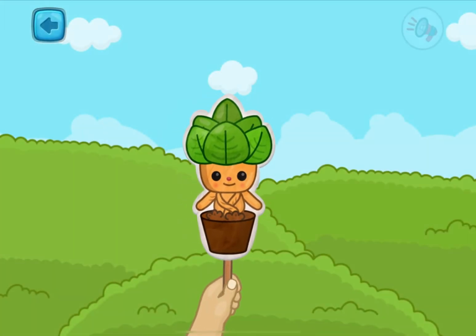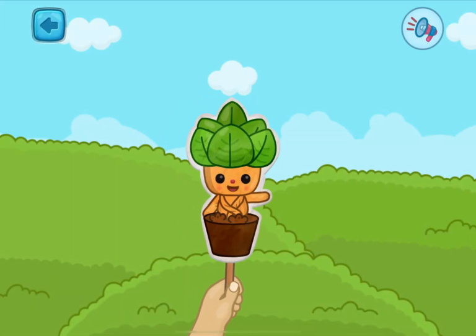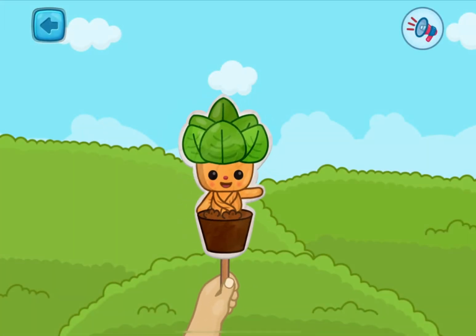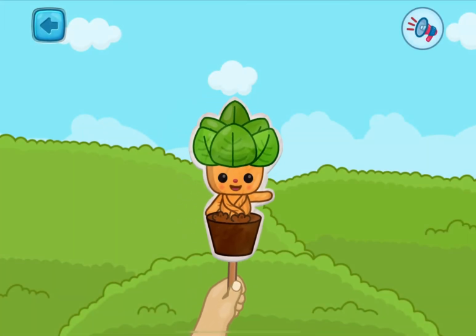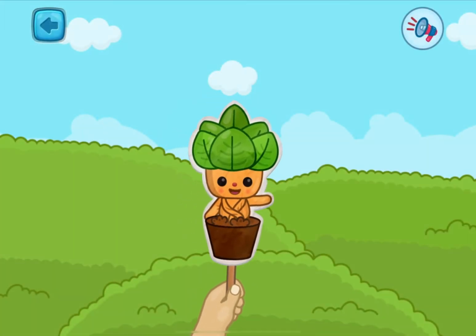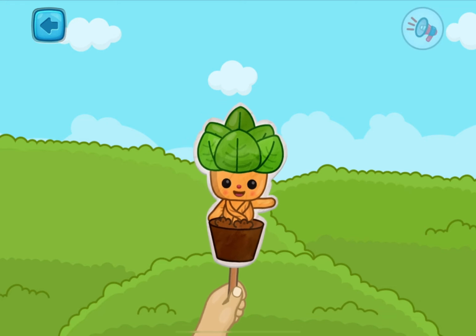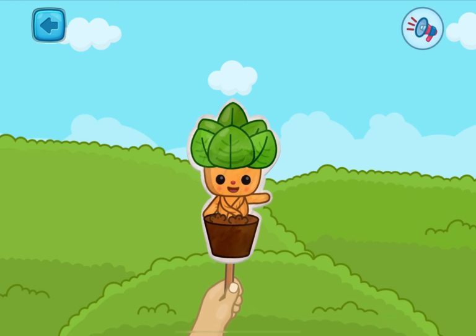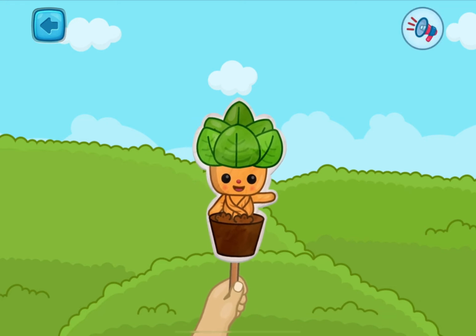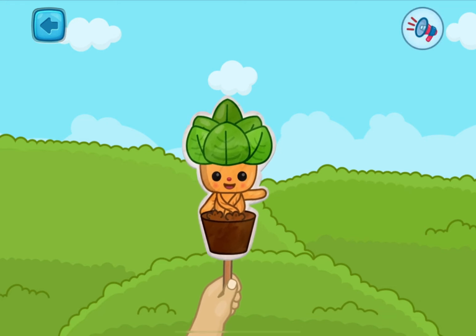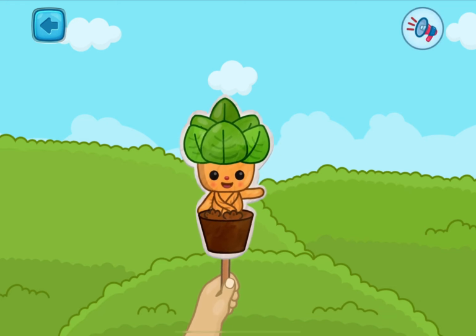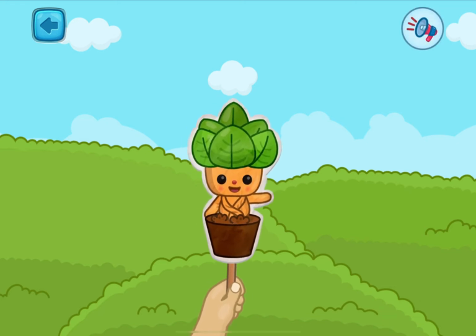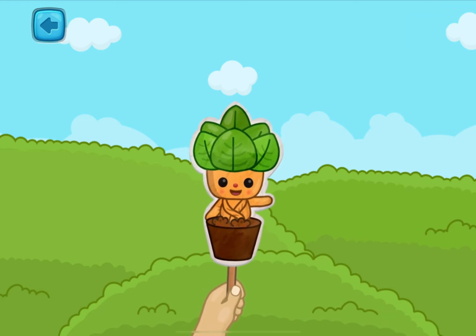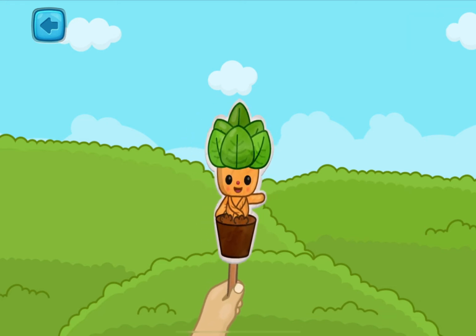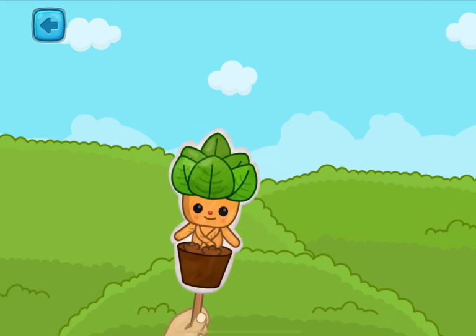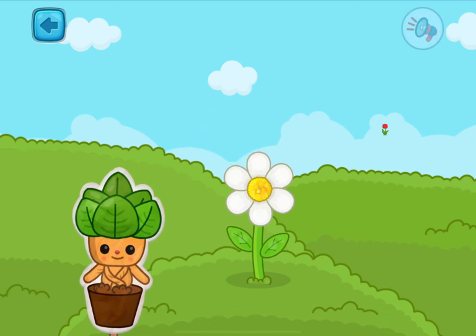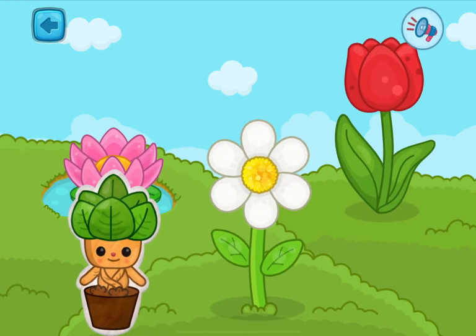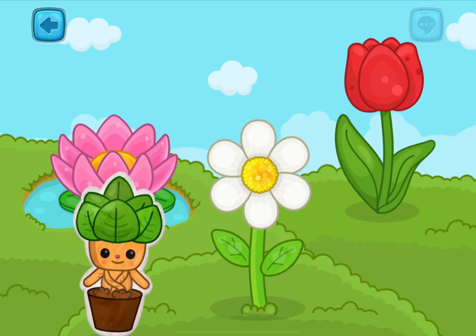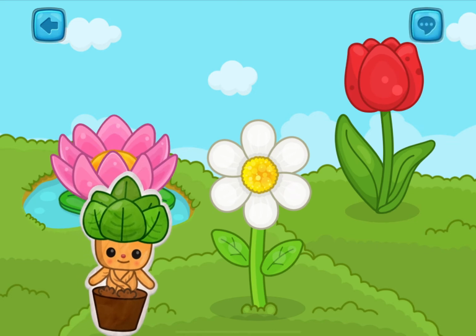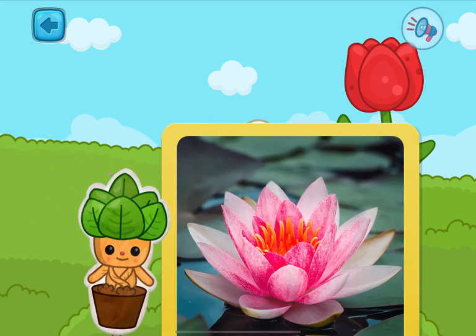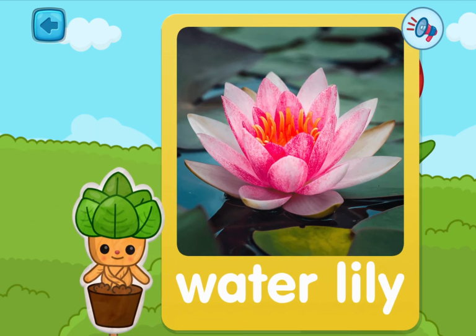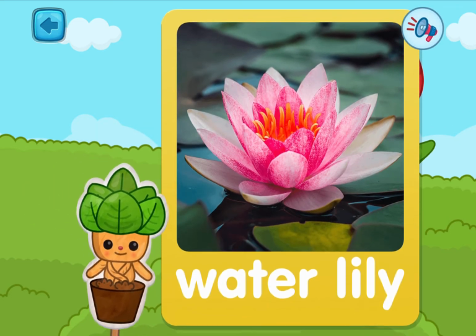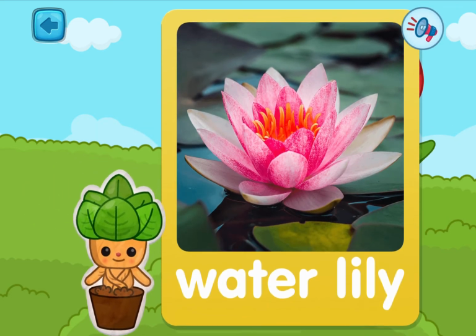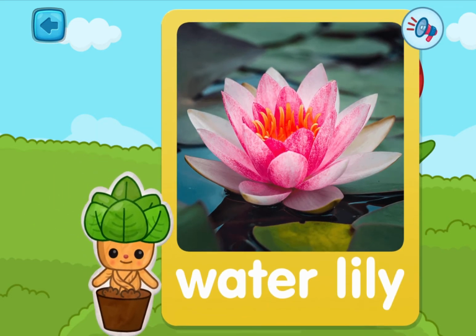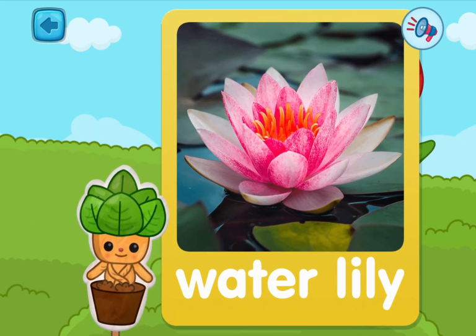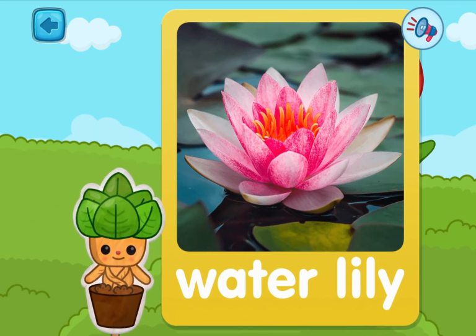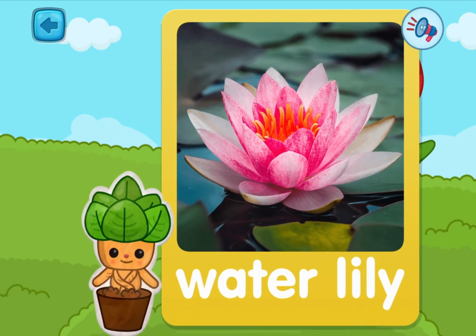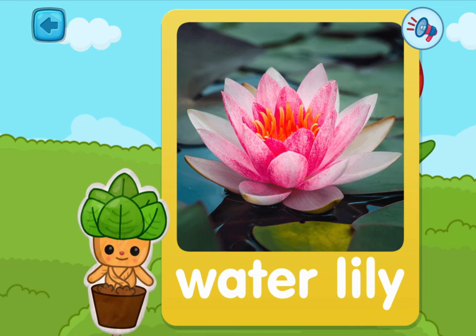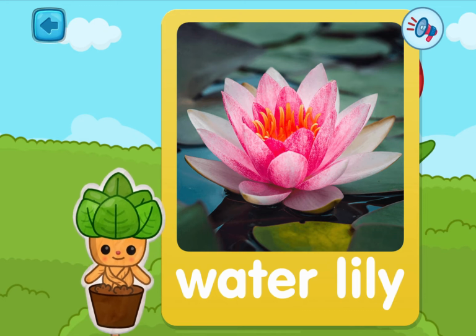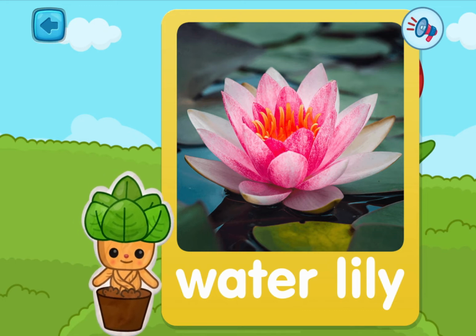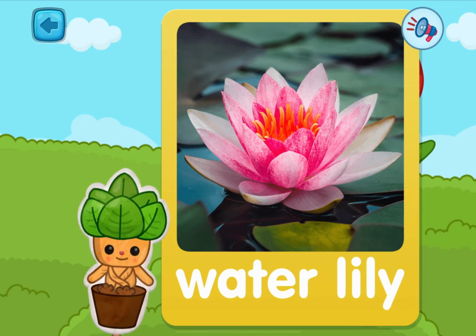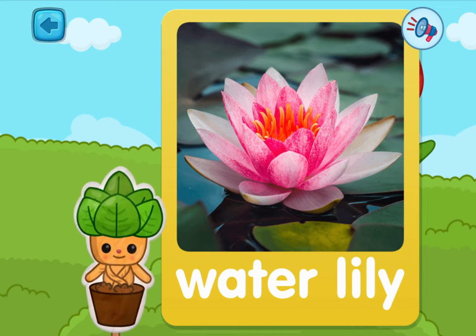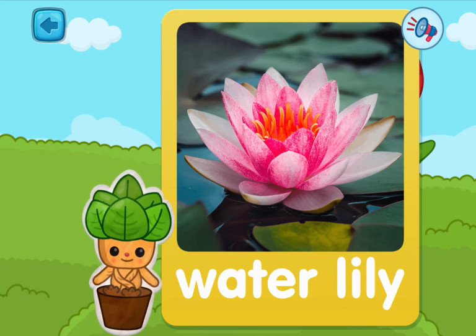Welcome to another plant lesson! Today we'll be learning about new flowers! Pick one! This is a water lily — it grows in a pond with its roots attached to the ground under the water!